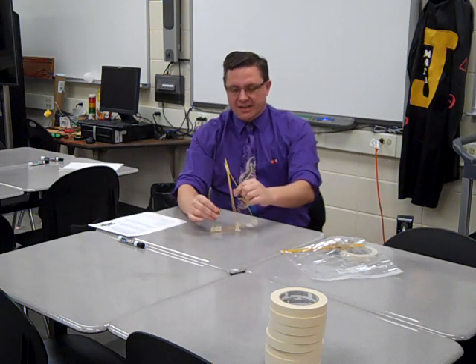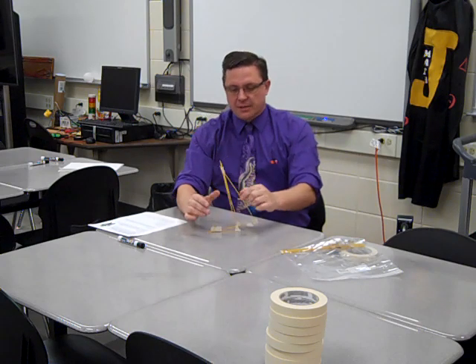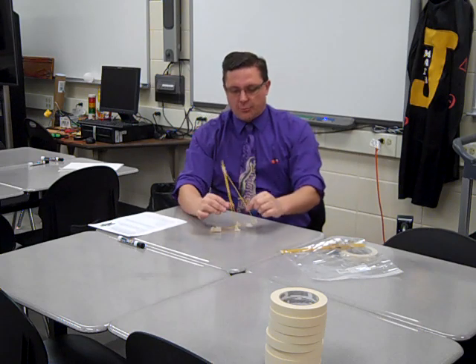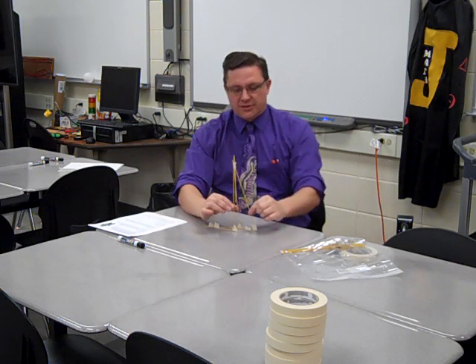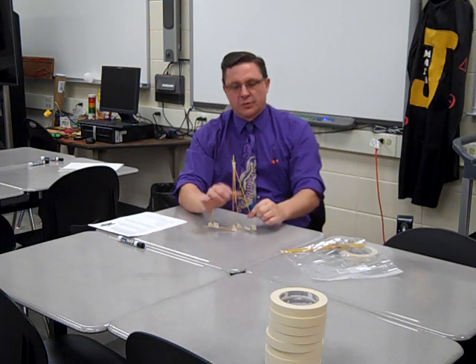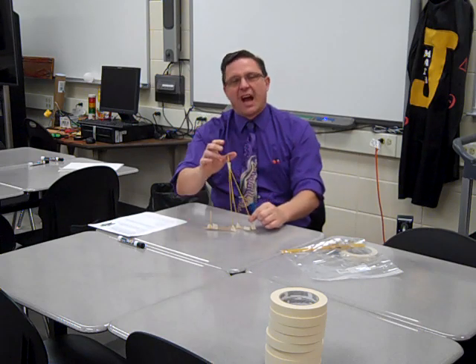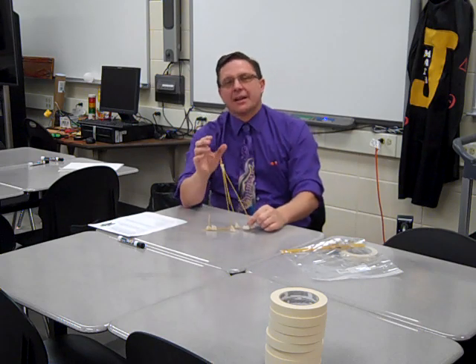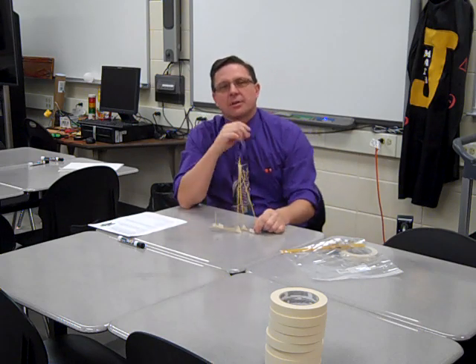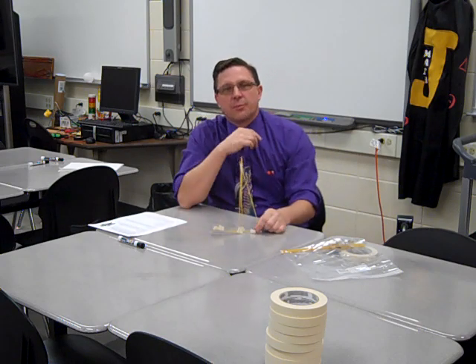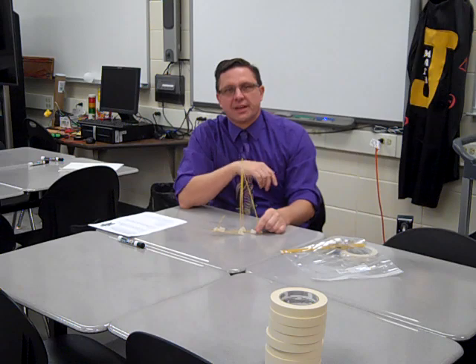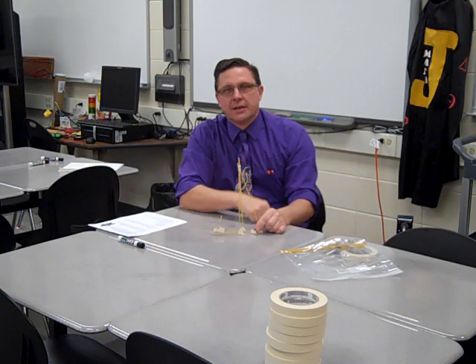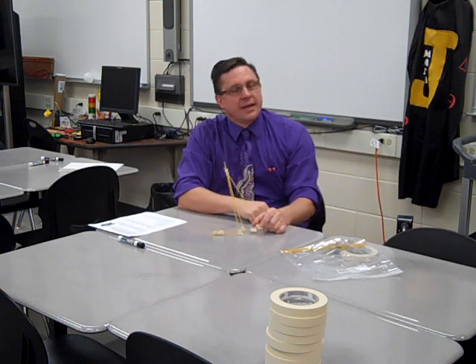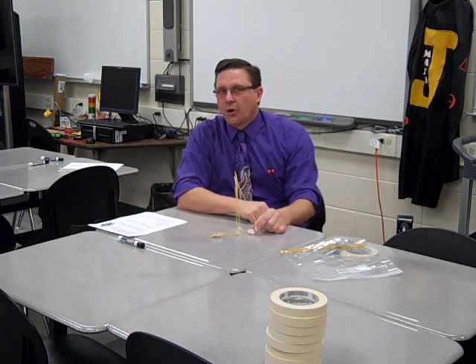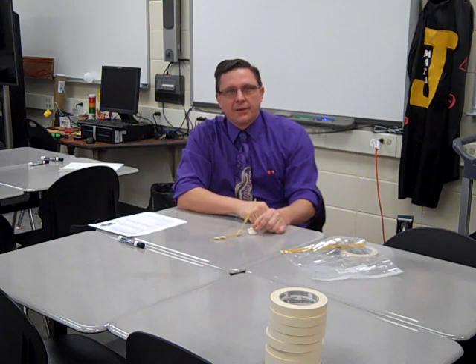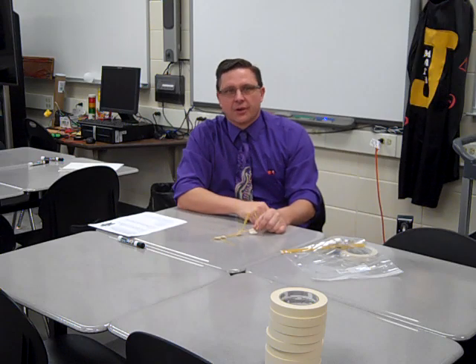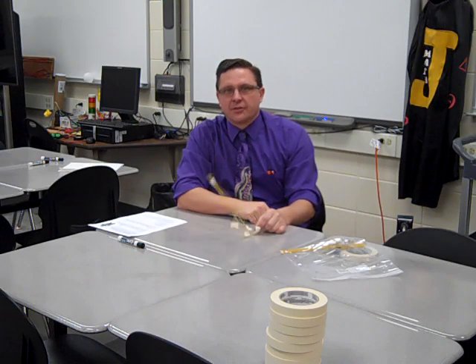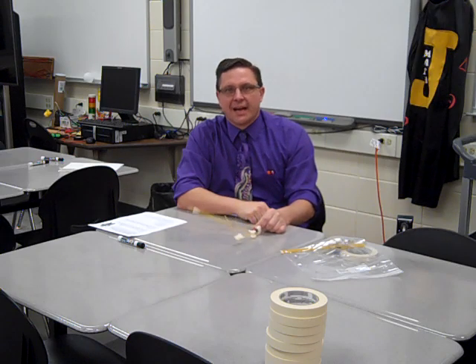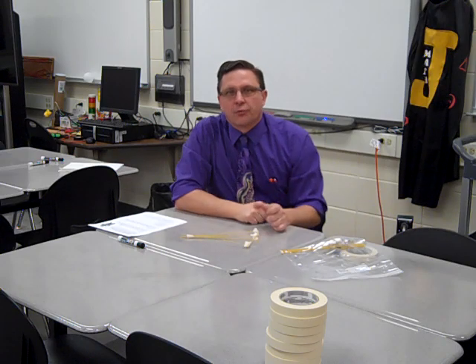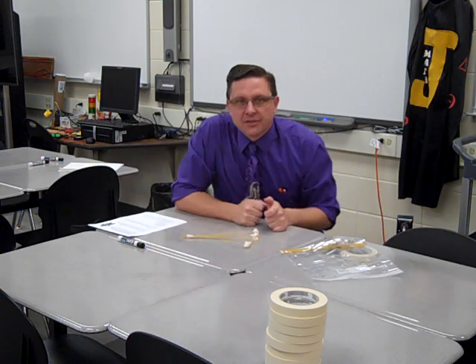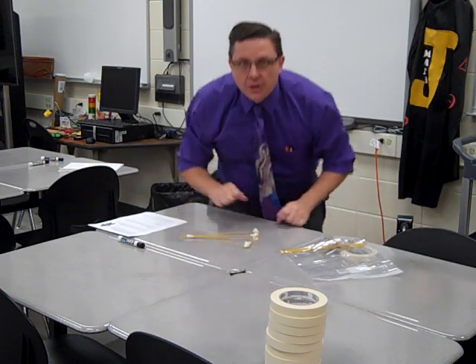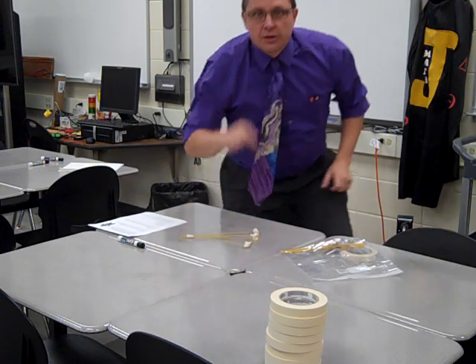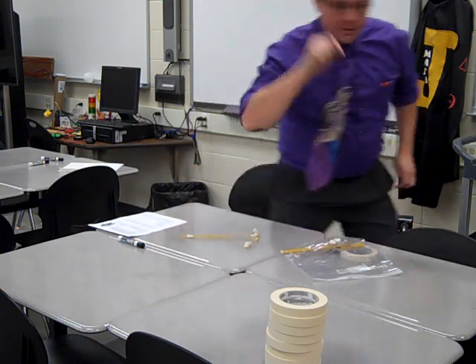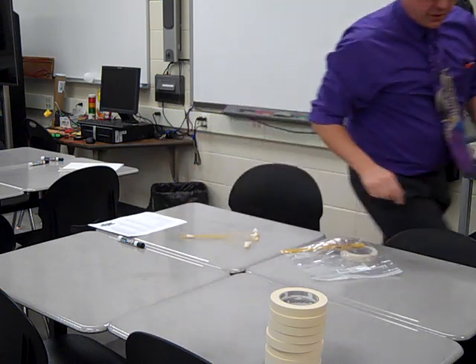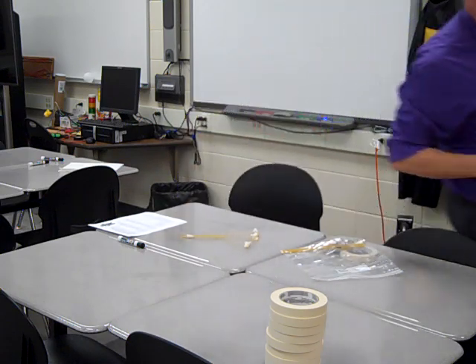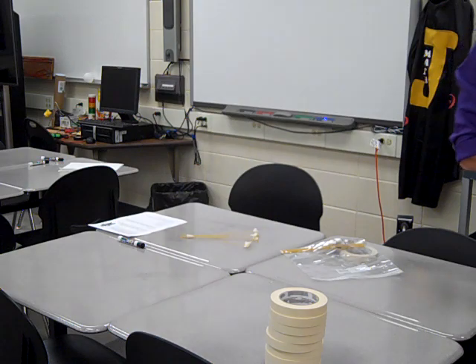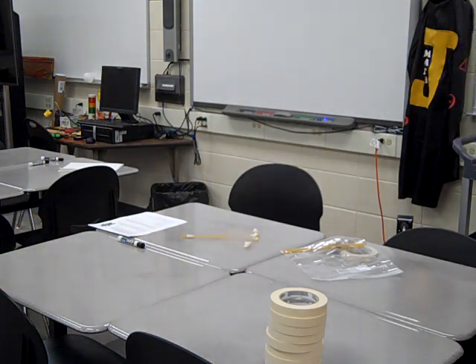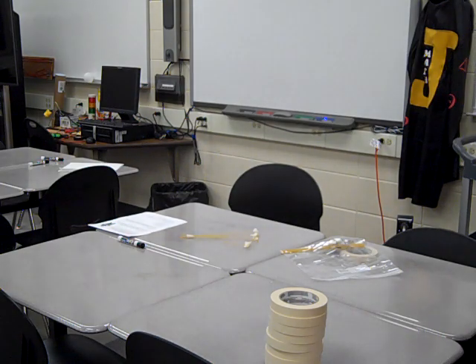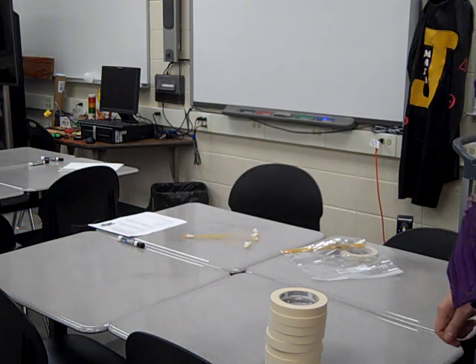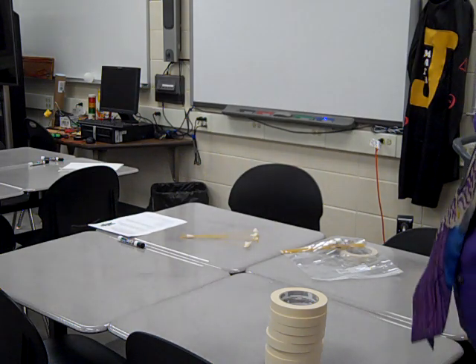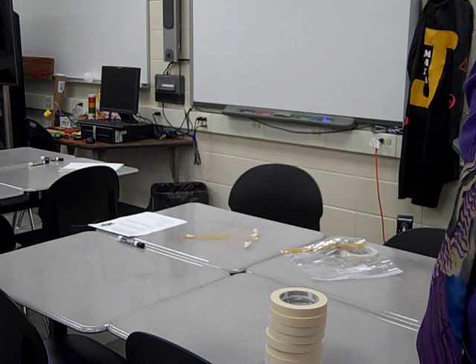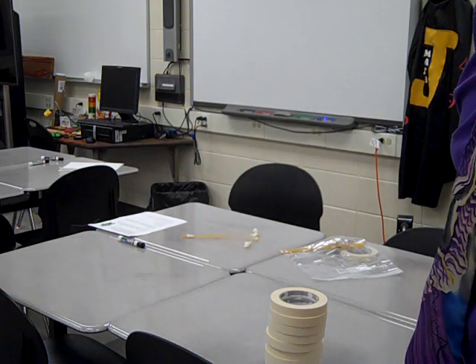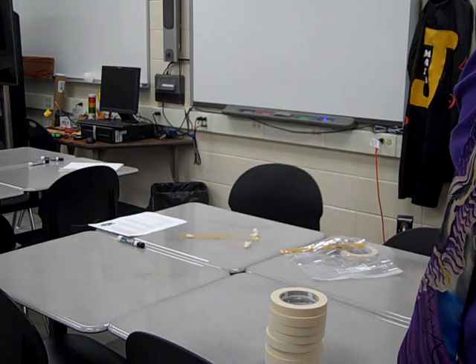Our project this week is how high can you get the marshmallow today. As always, Mr. Anderson has some prizes. Do your best — problem solve, revise, get going.